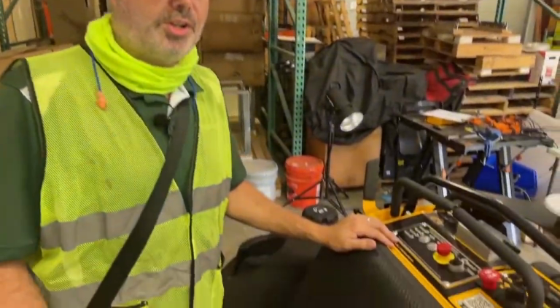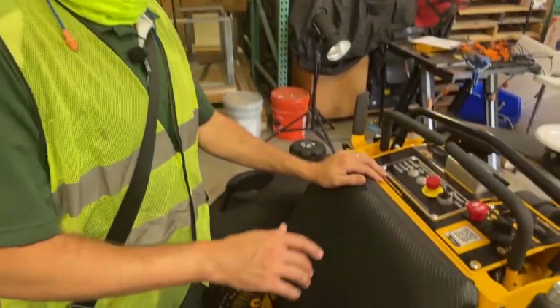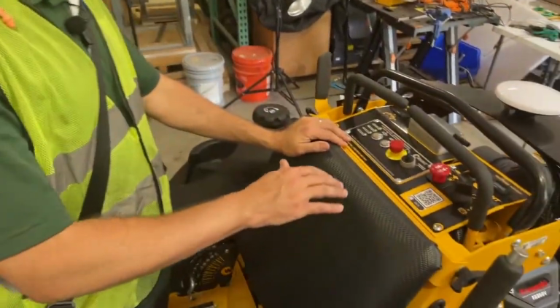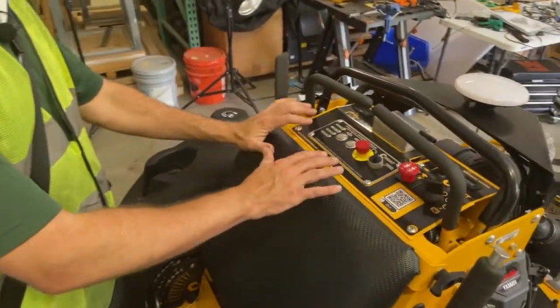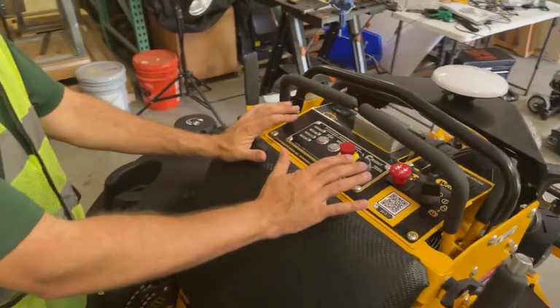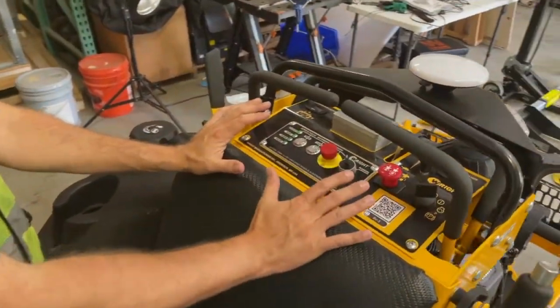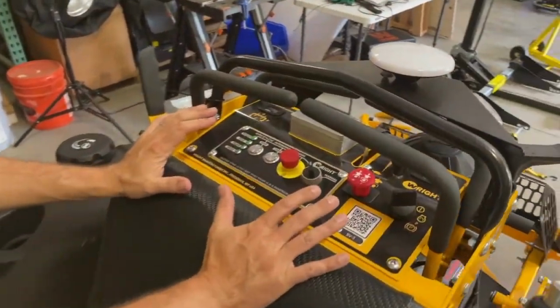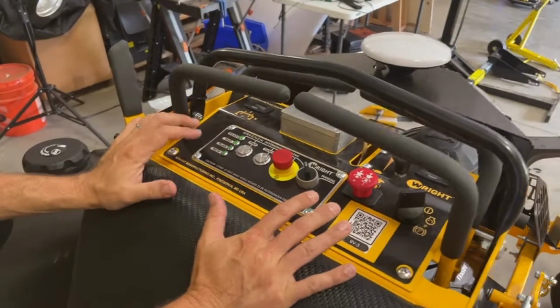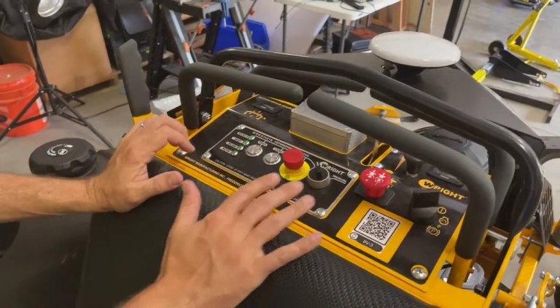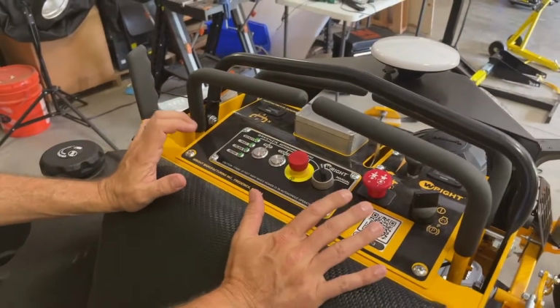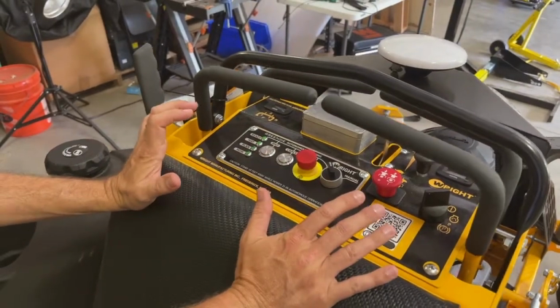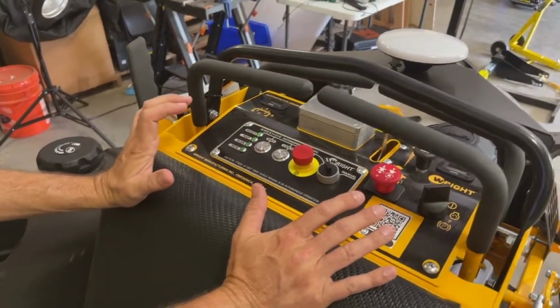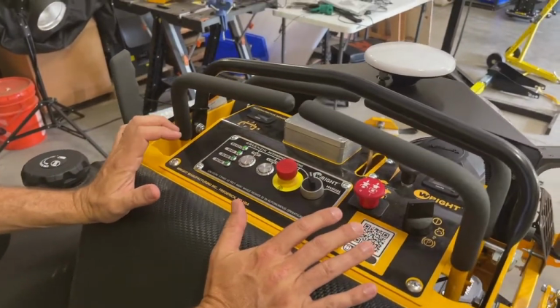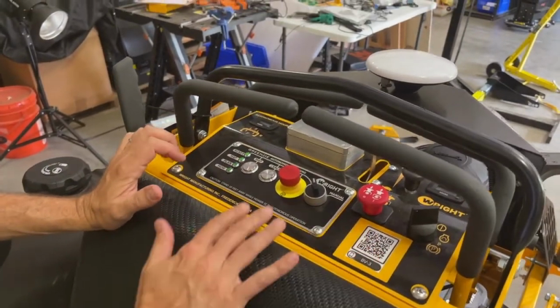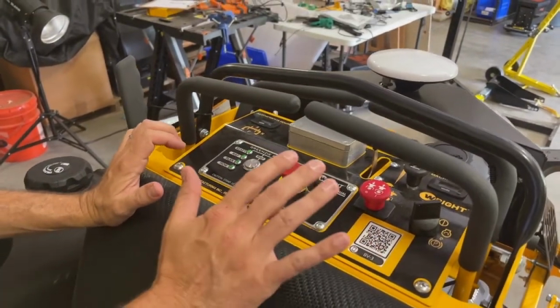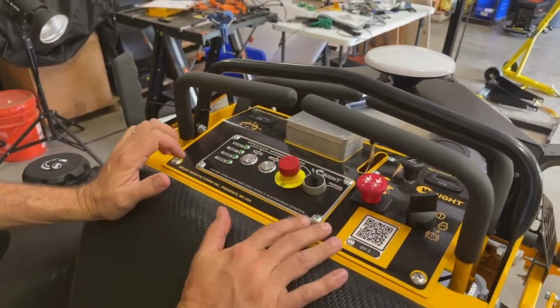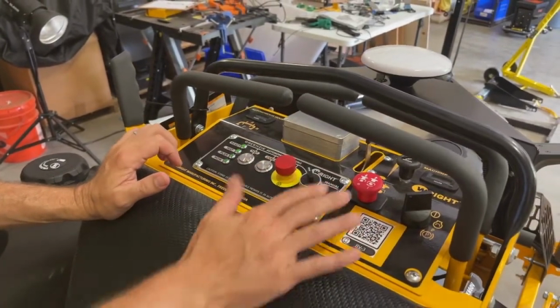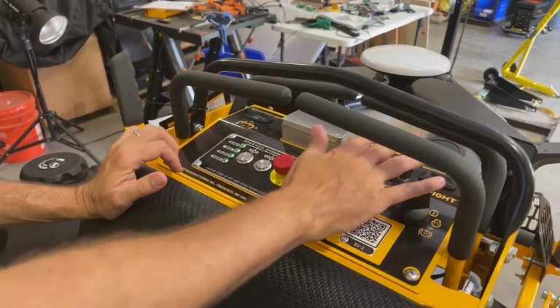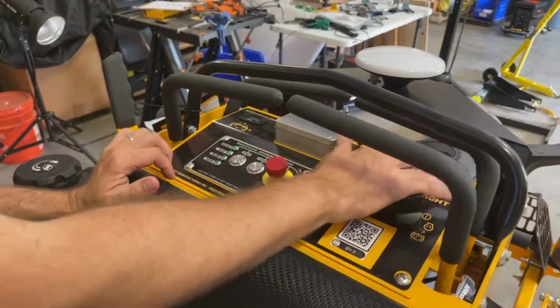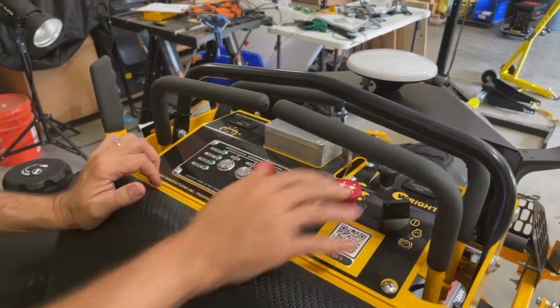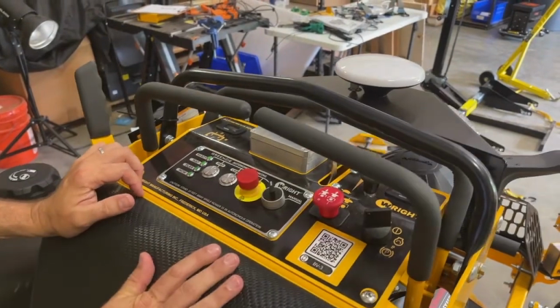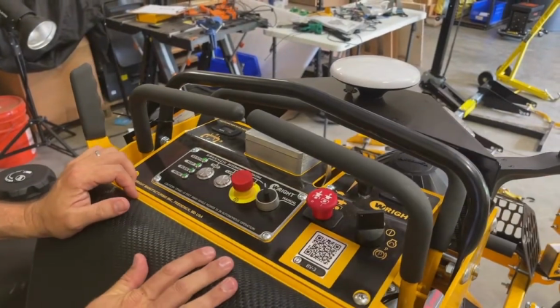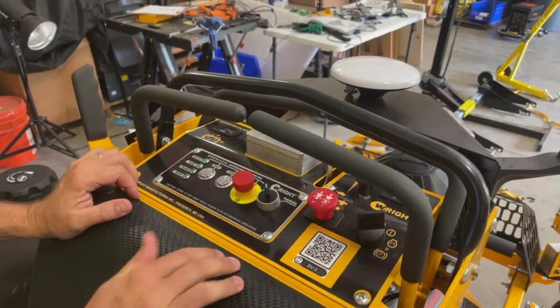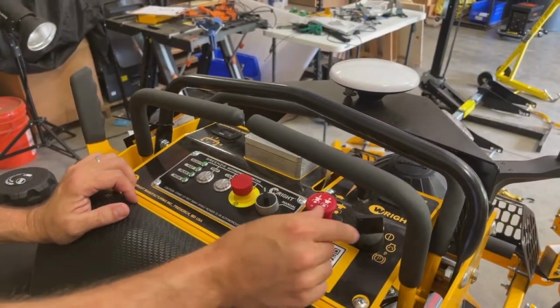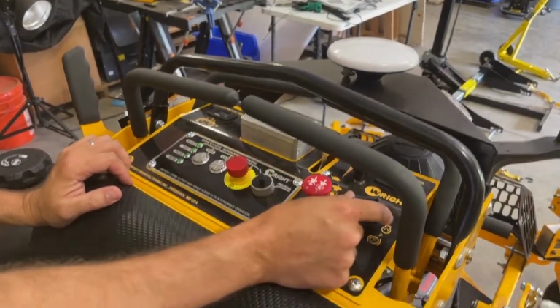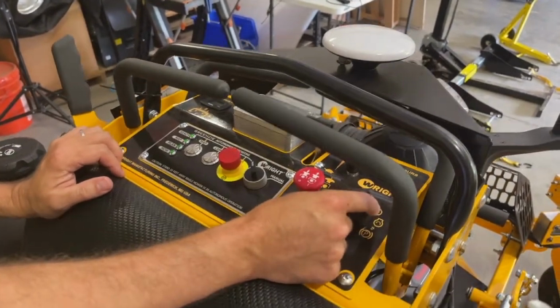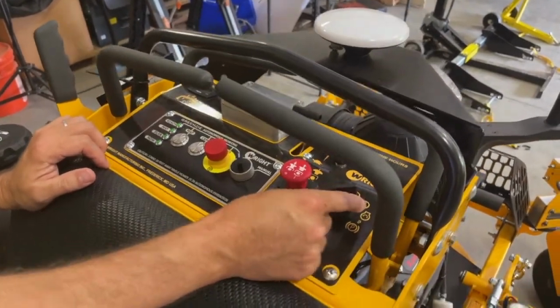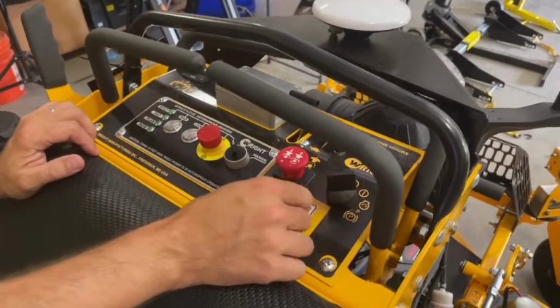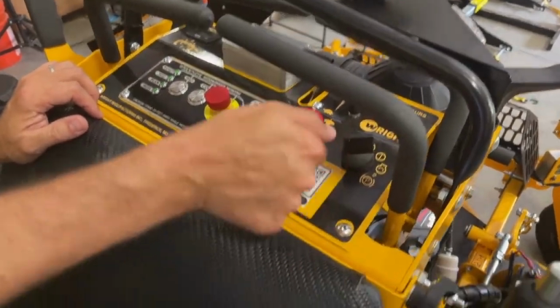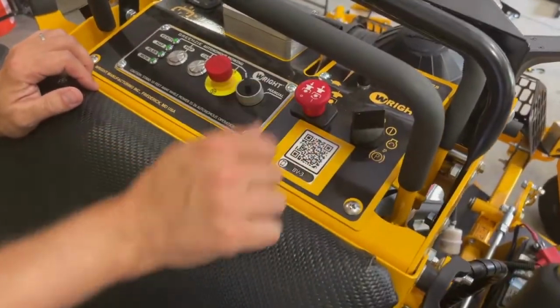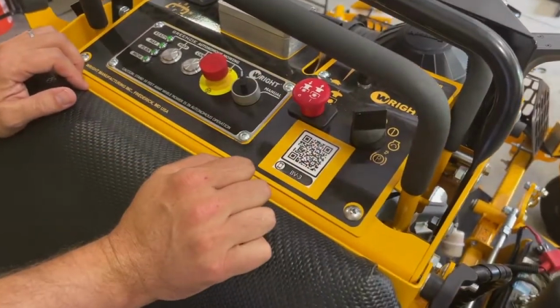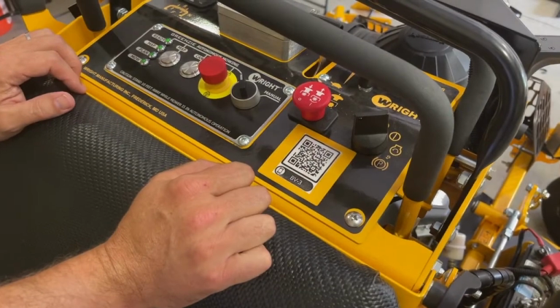Looking at the top of this mower — for those of you who've used a right stander ZK, you know it's a super productive machine, and all the standard component controls are here. You've got your ignition to start the mower; turn it all the way to start the engine.